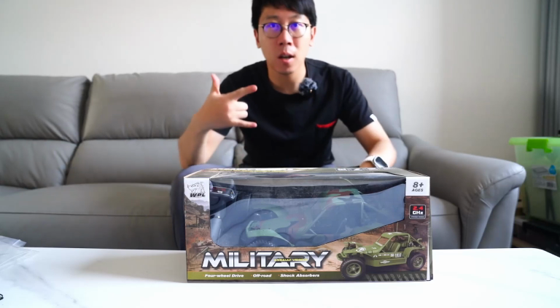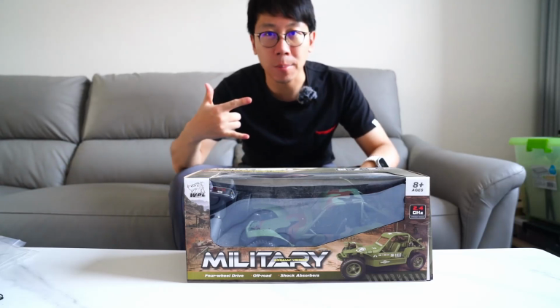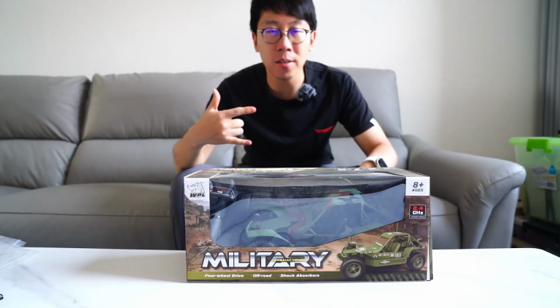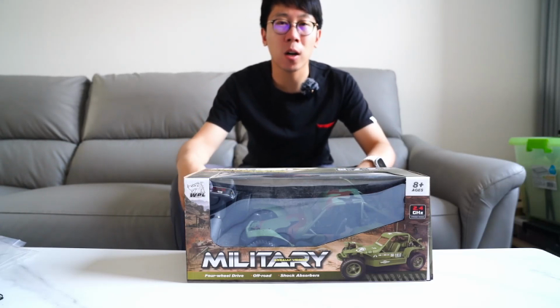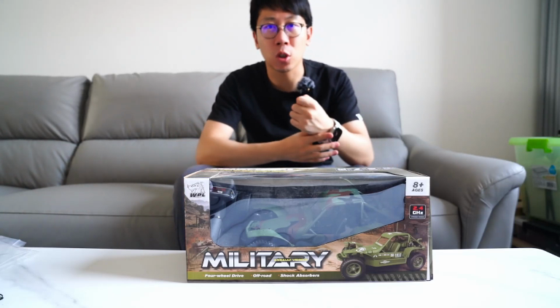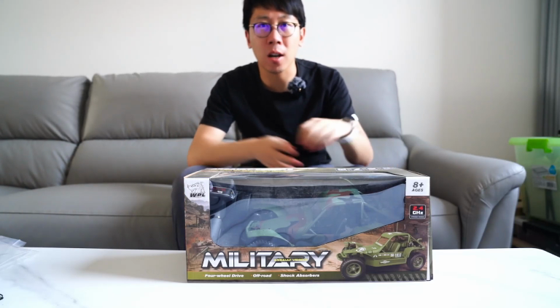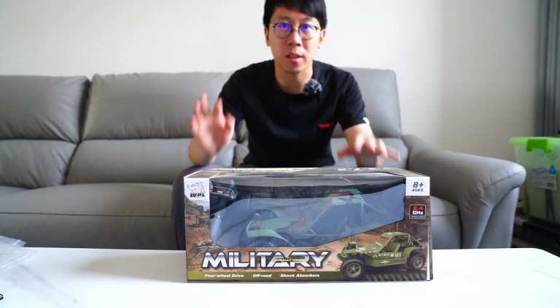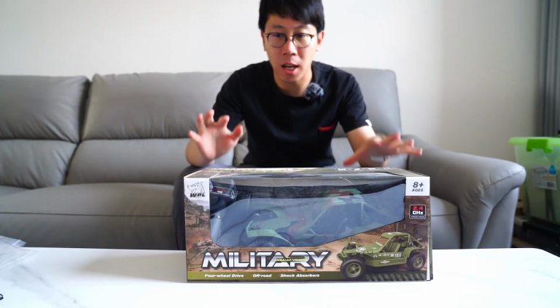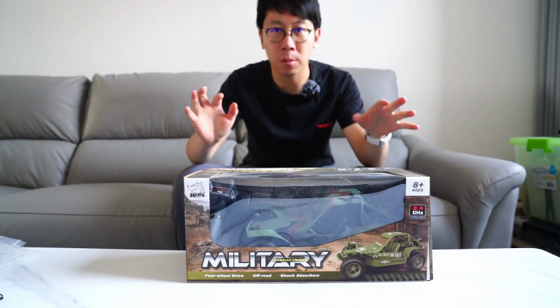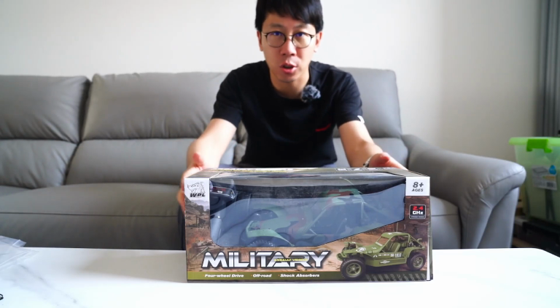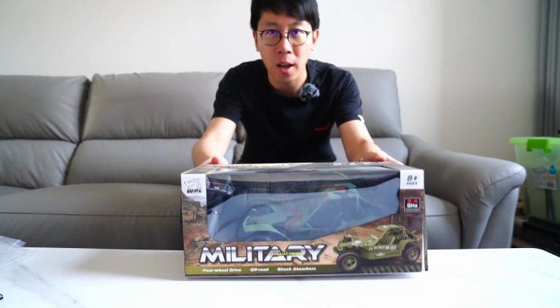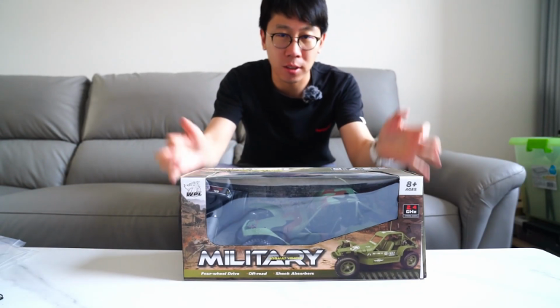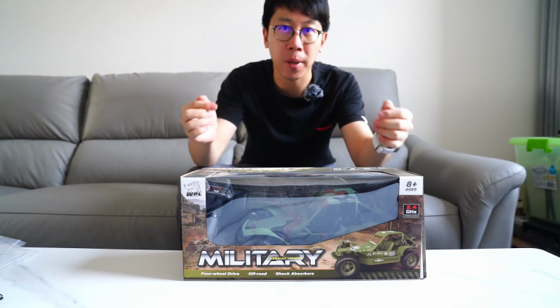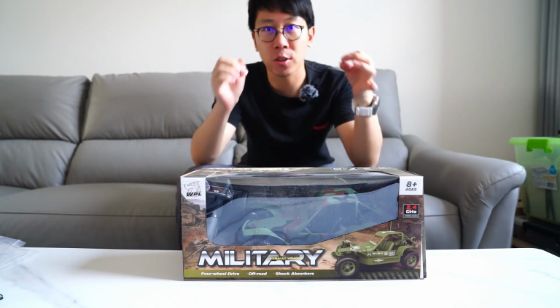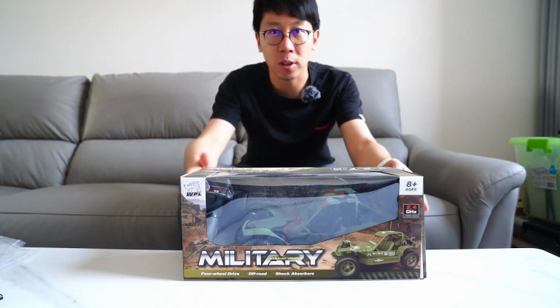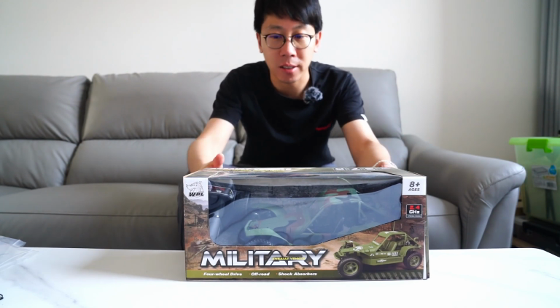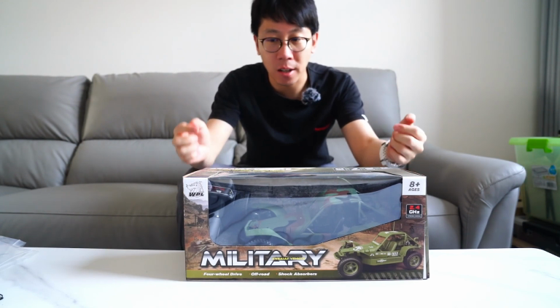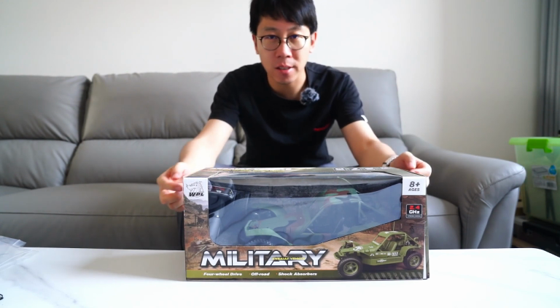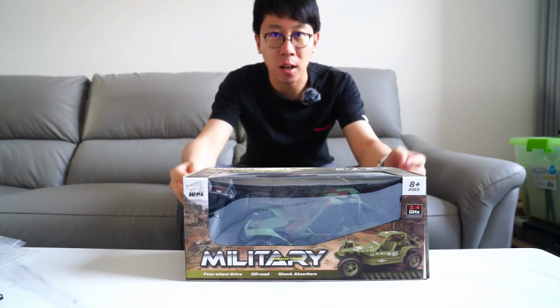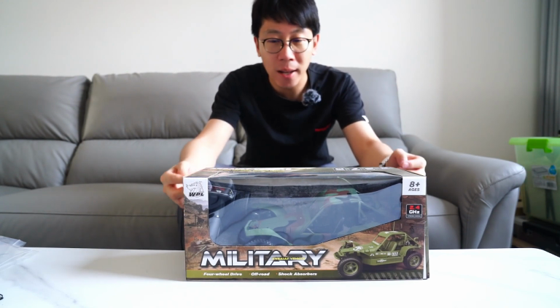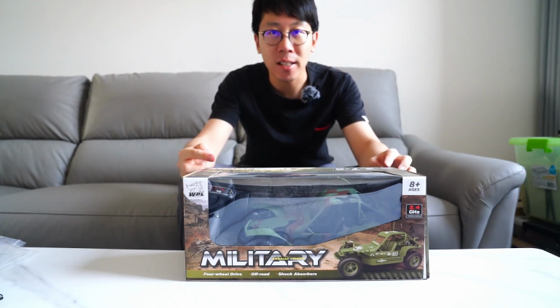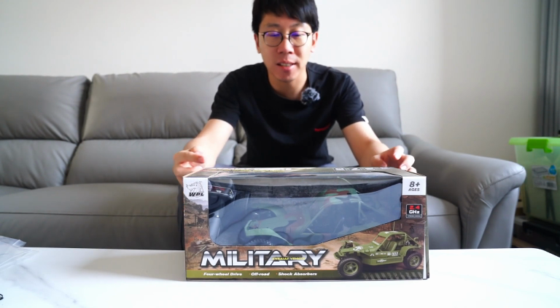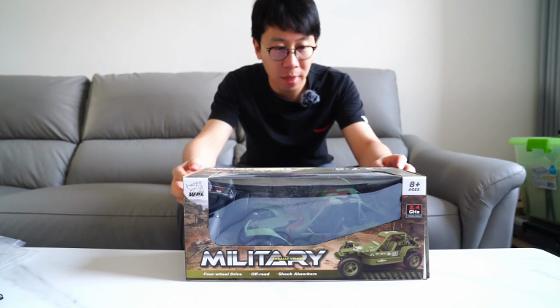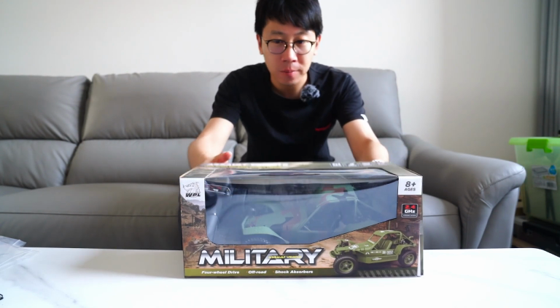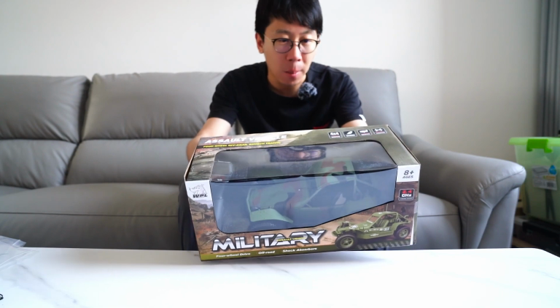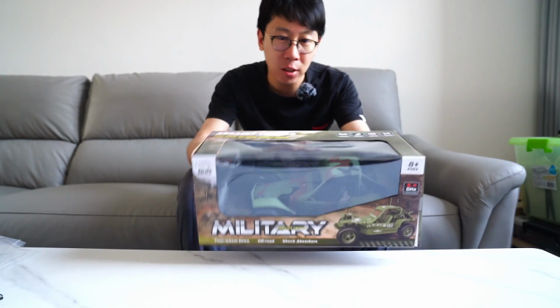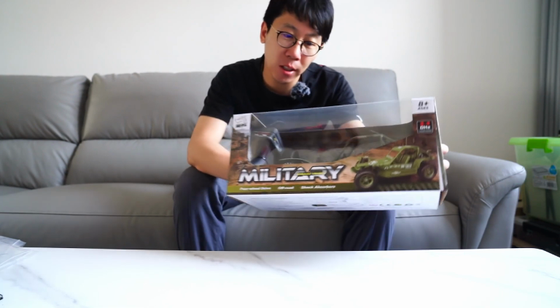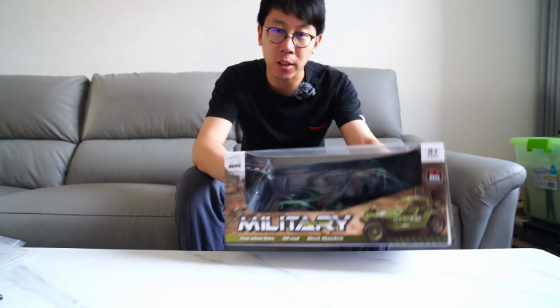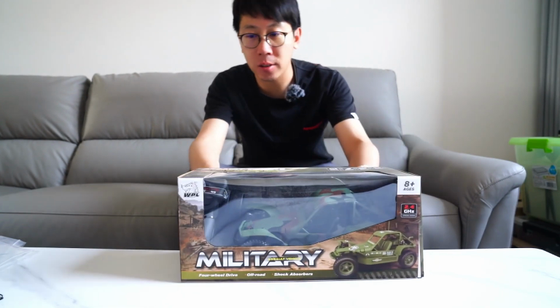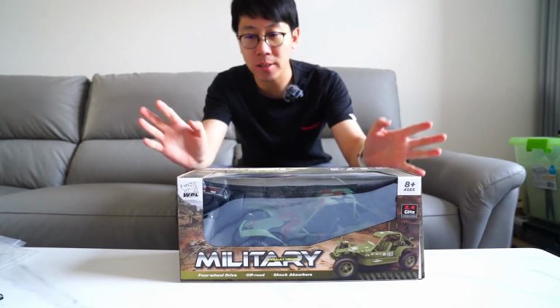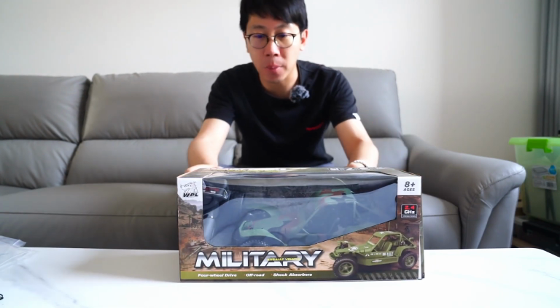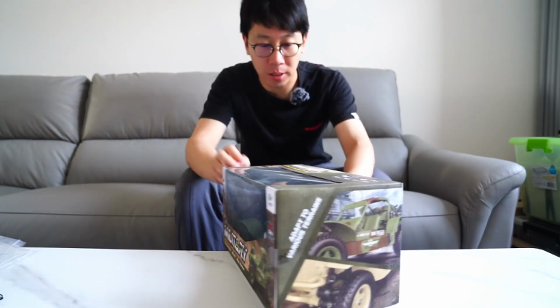What's up guys, welcome to Tommy RC. Today I'm going to show you WPL's new product — a 1/16th military vehicle. Now let's unbox it.